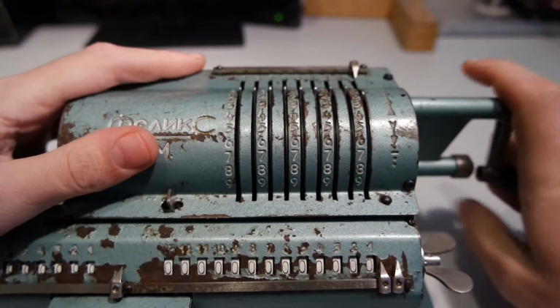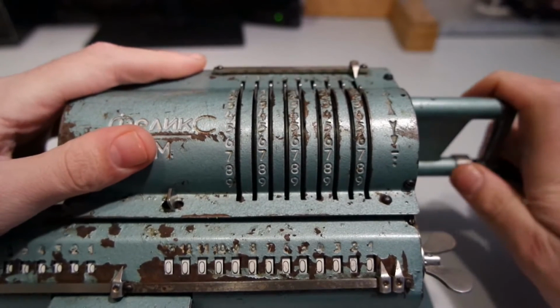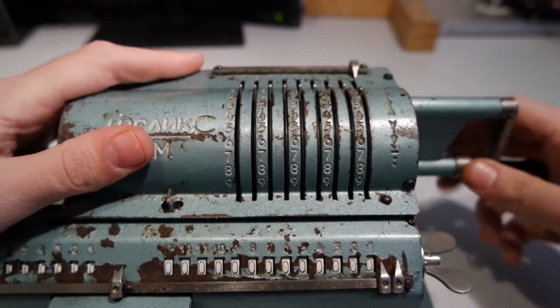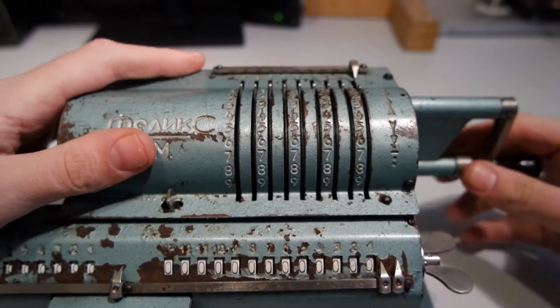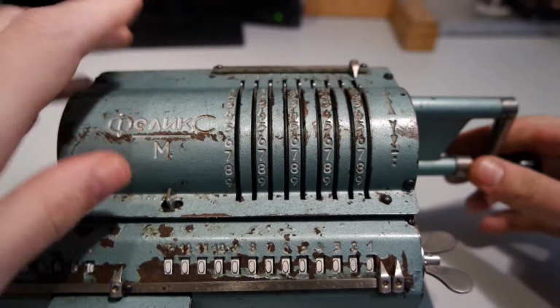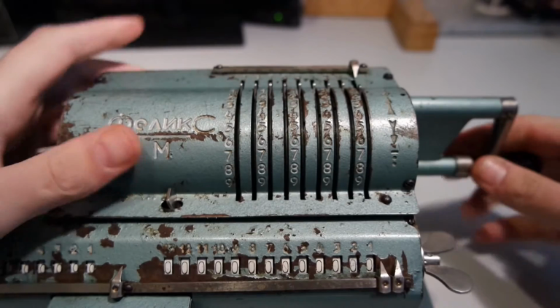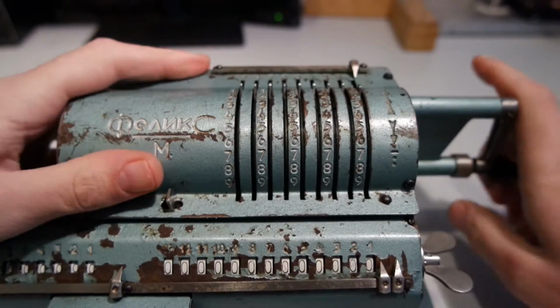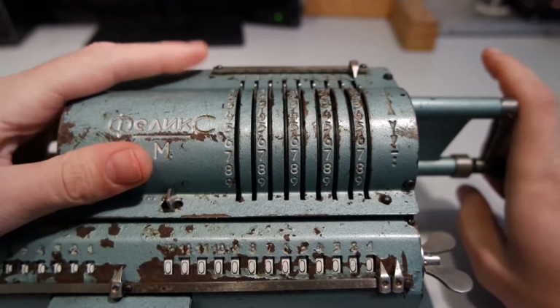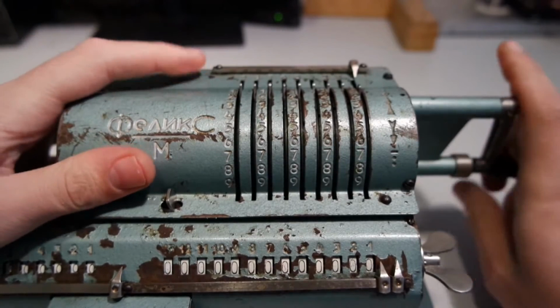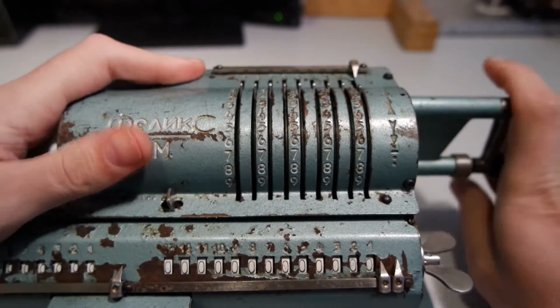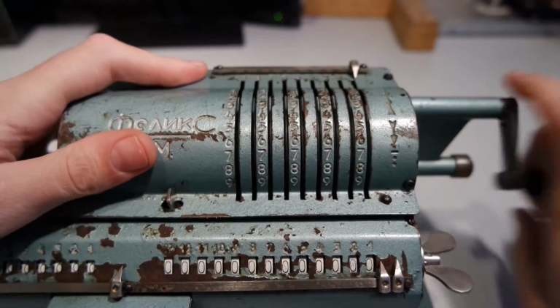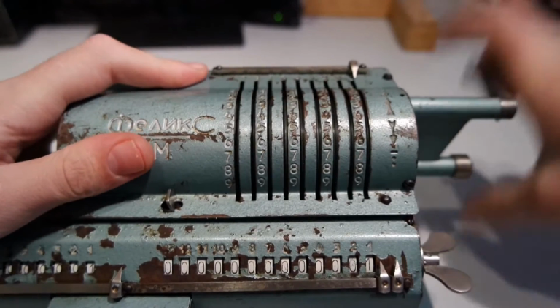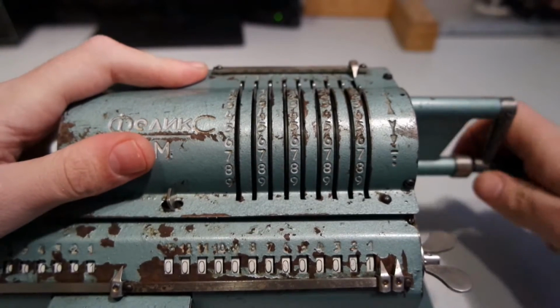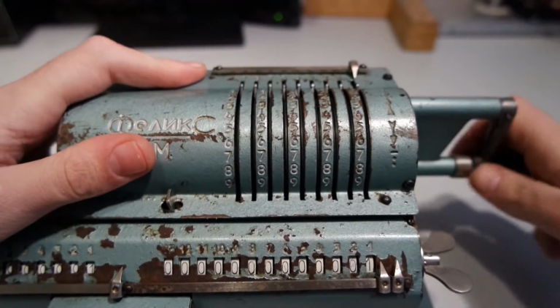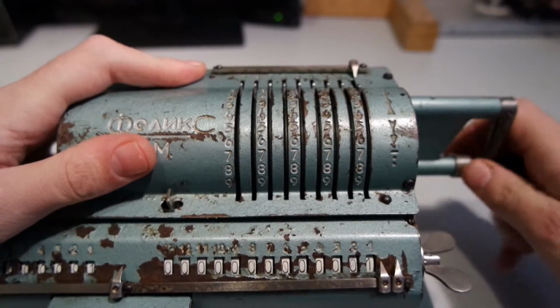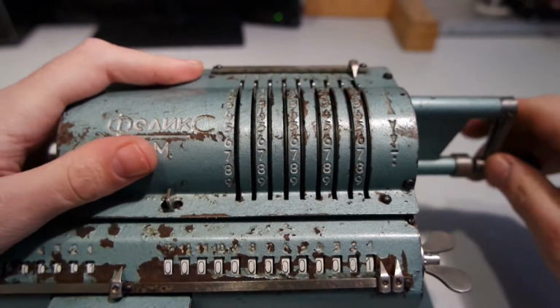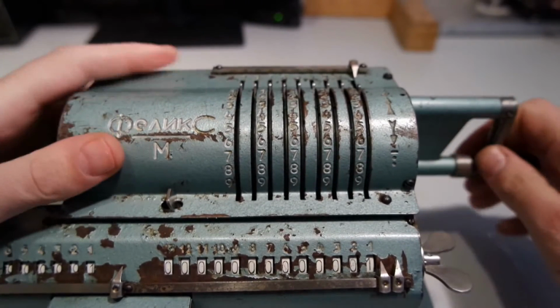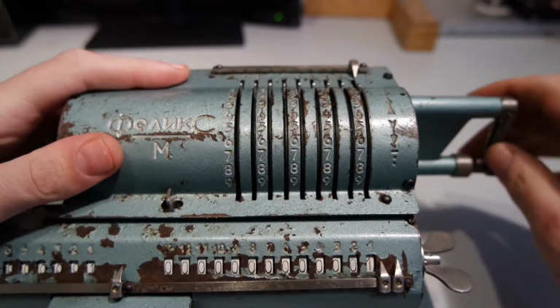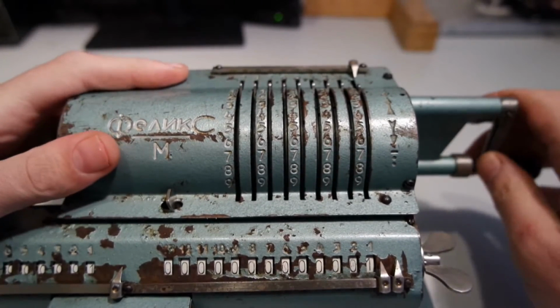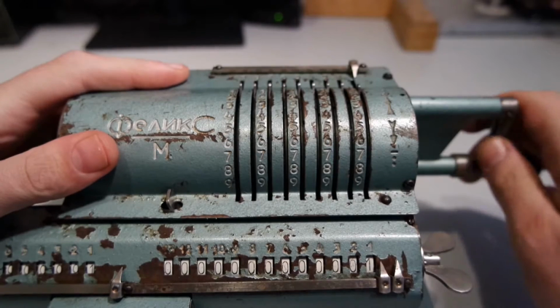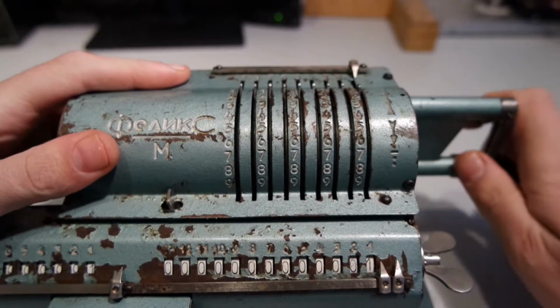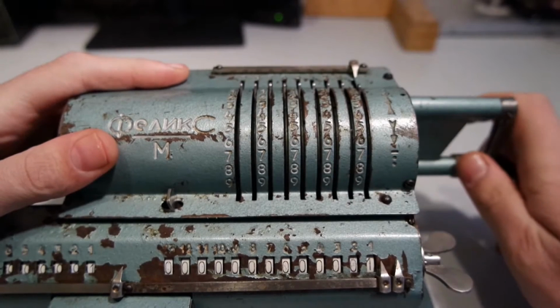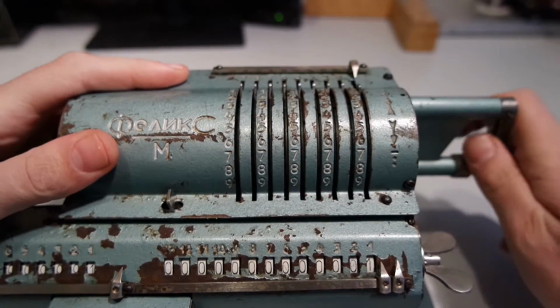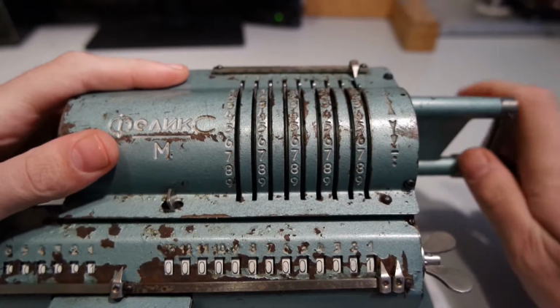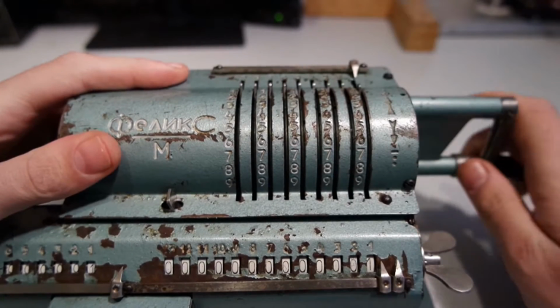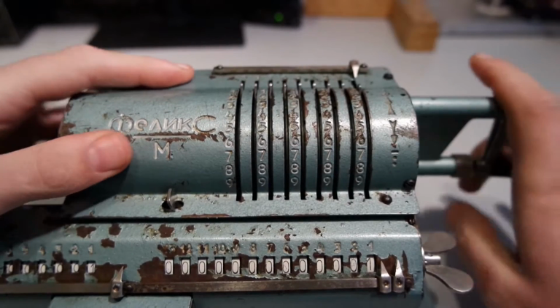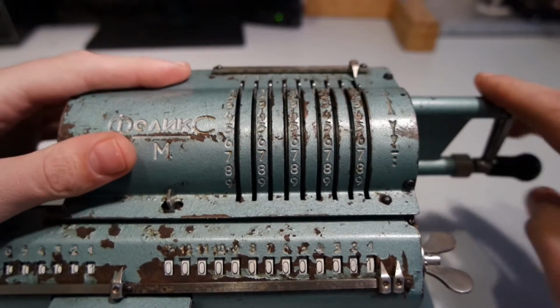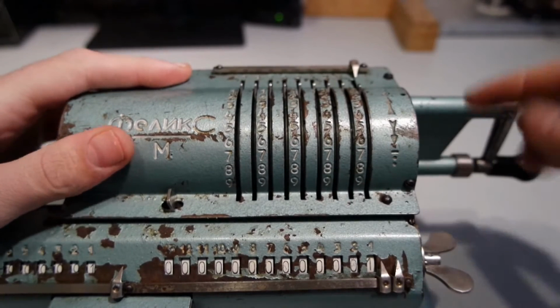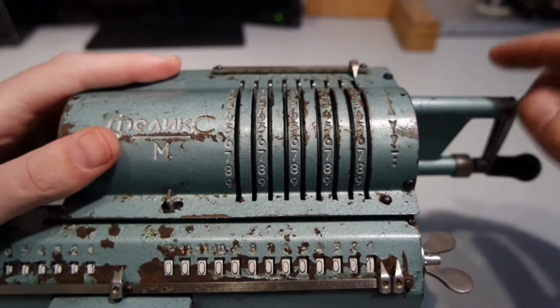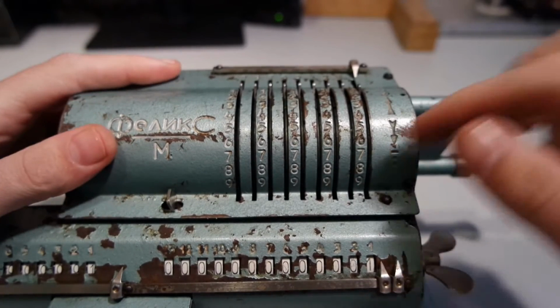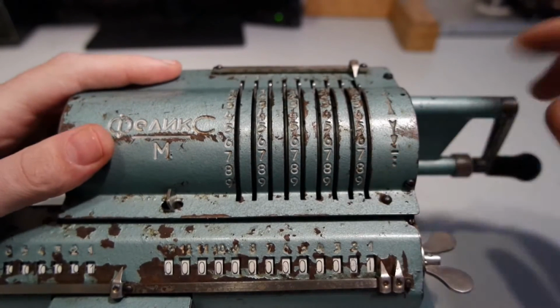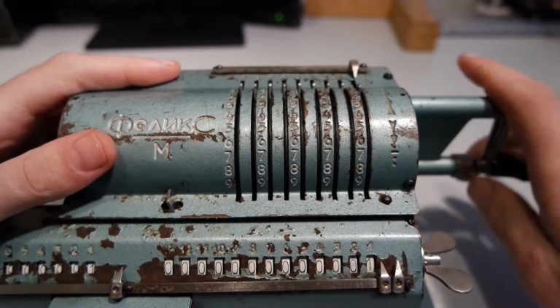So I can do, for example, Fibonacci numbers, where each number is the sum of its two previous numbers. So we have 0 and 1.